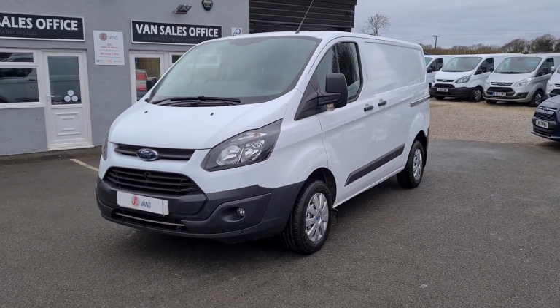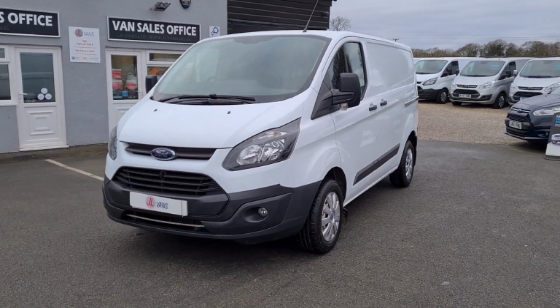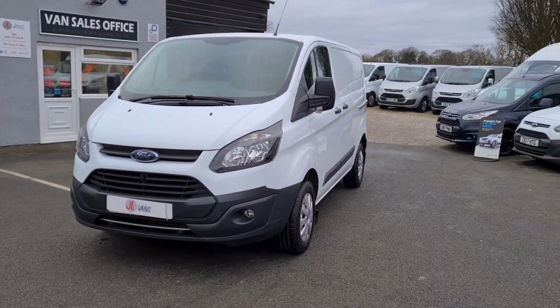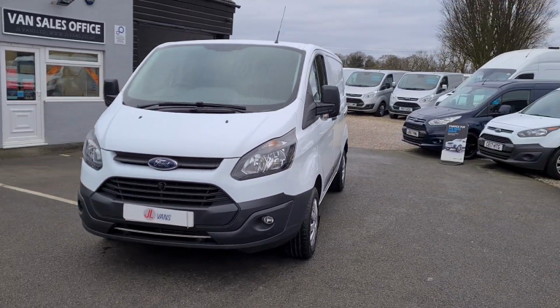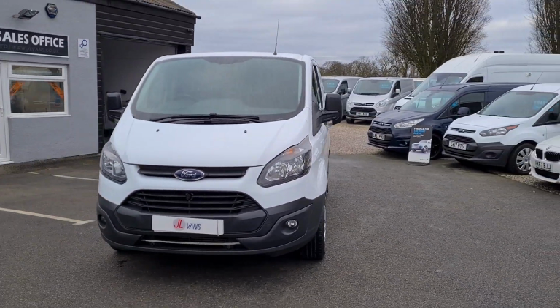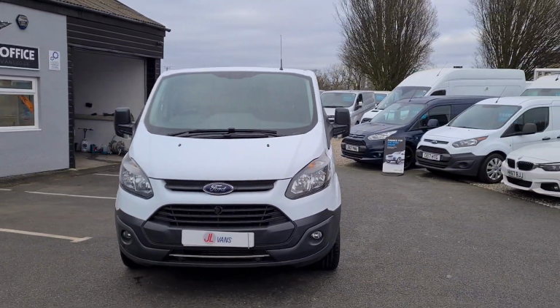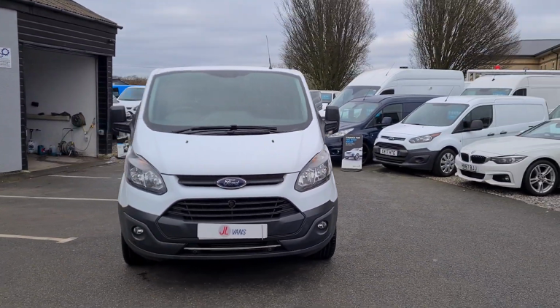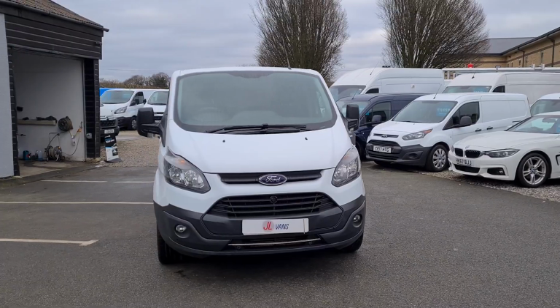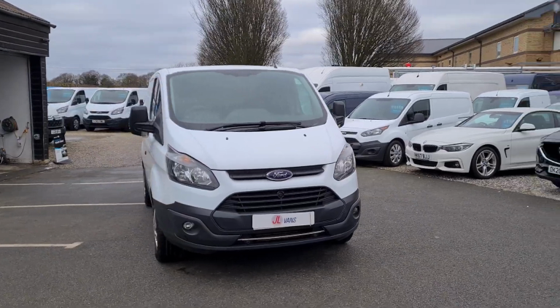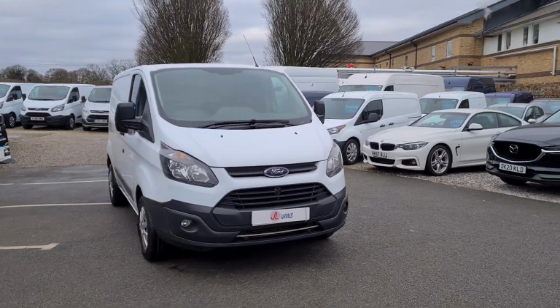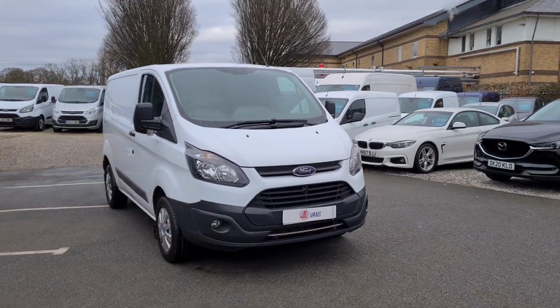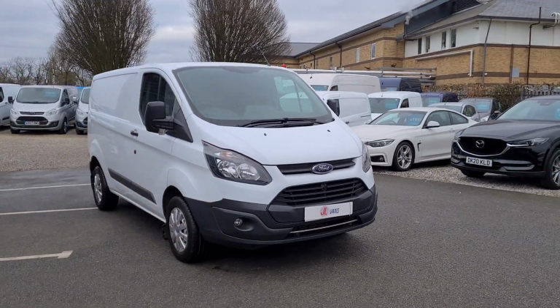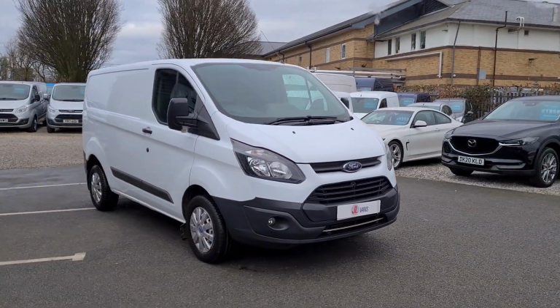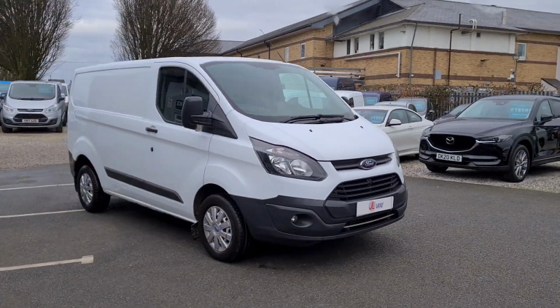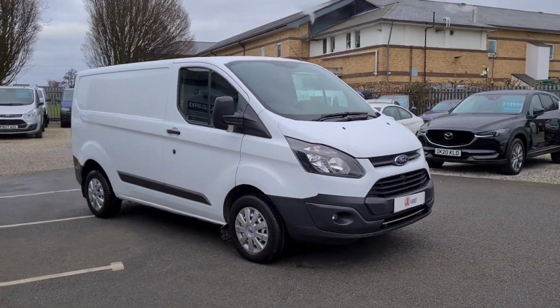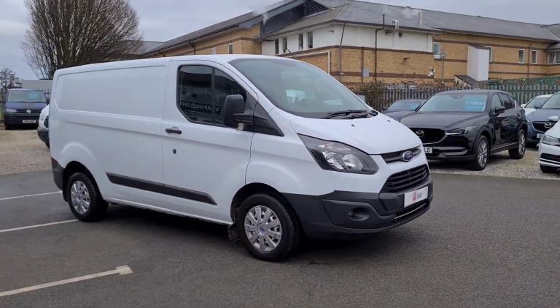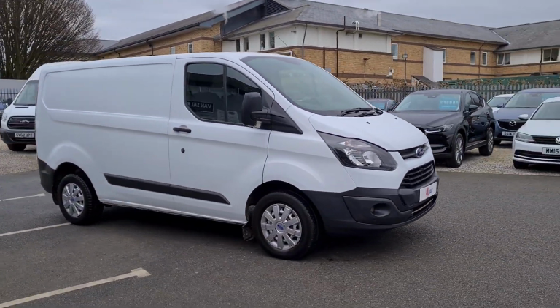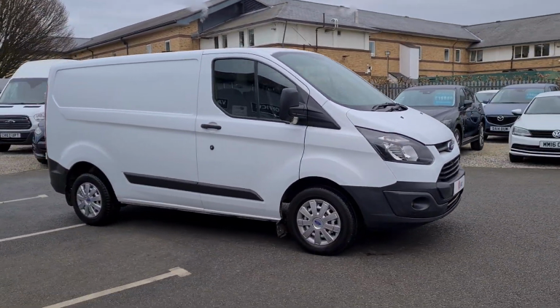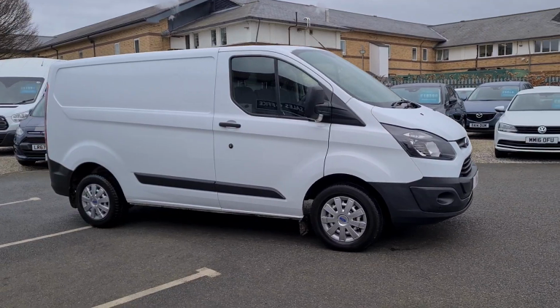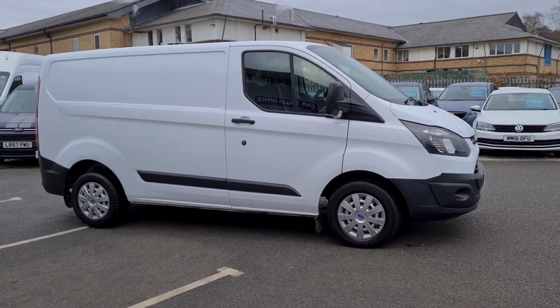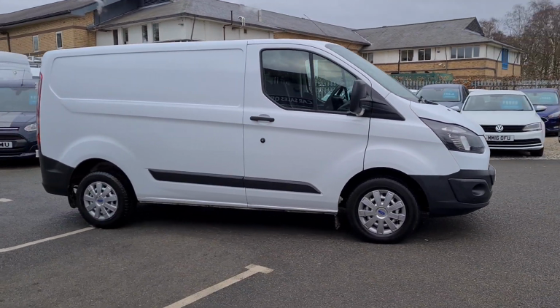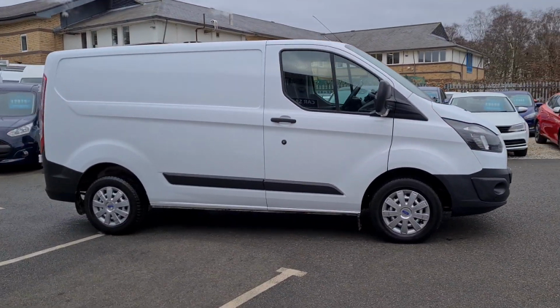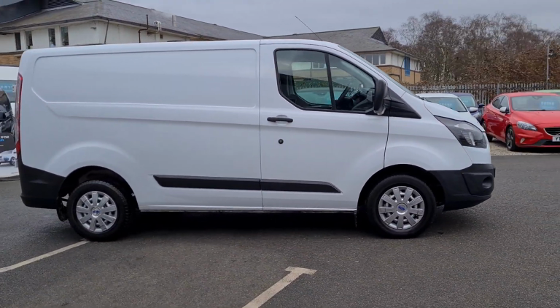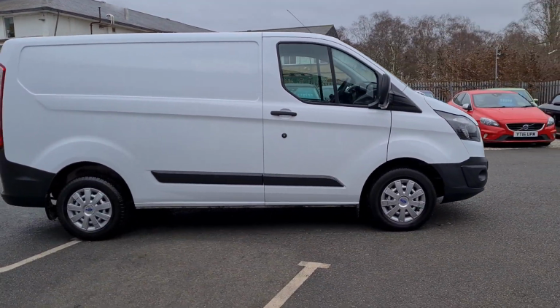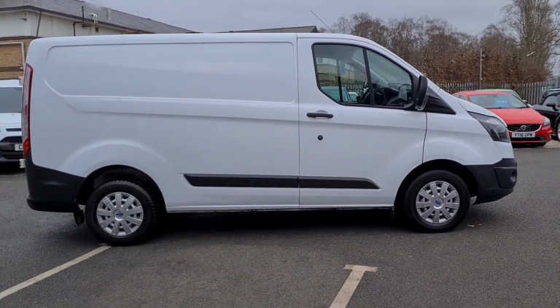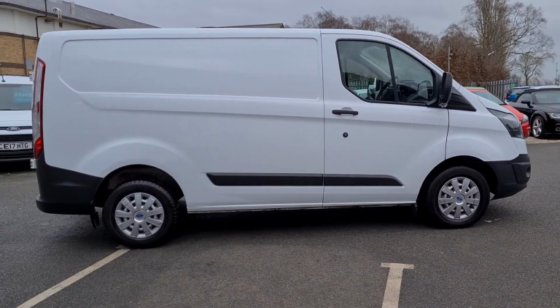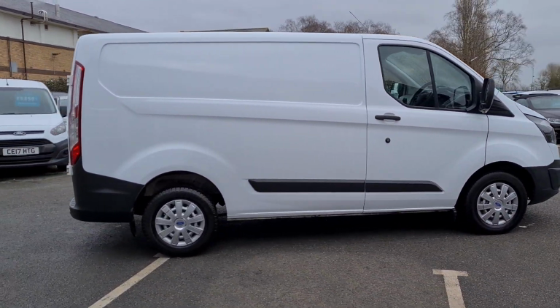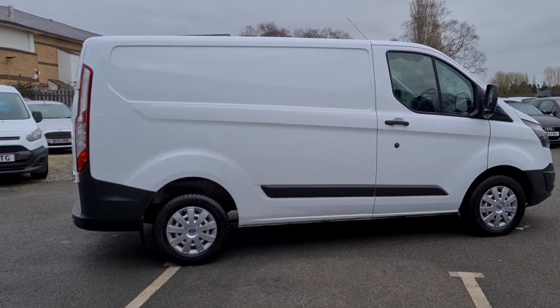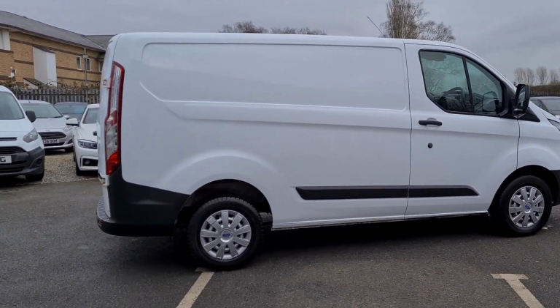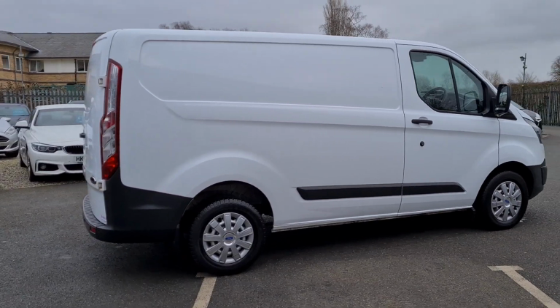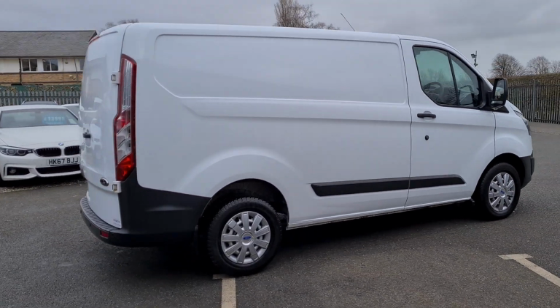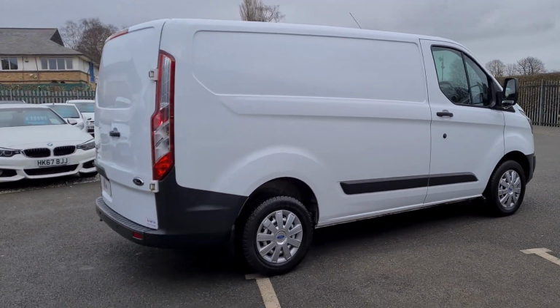Hello and welcome to JL Vans. We offer UK Nationwide Free Delivery and we're the highest rated van dealer on Auto Trader, with over 950 verified purchase reviews and over 350 Google reviews, all 5 star.